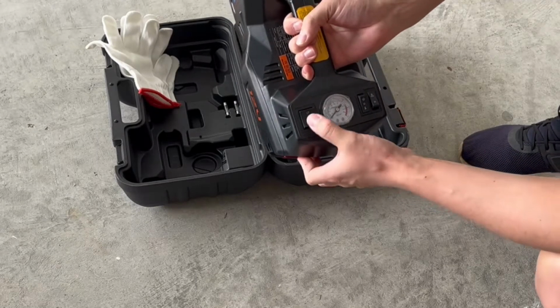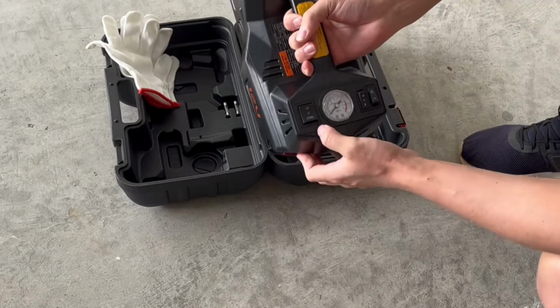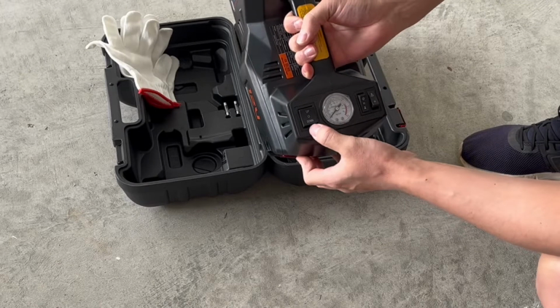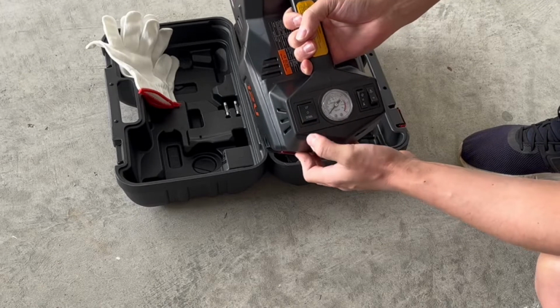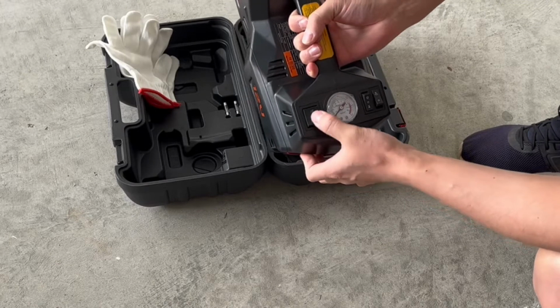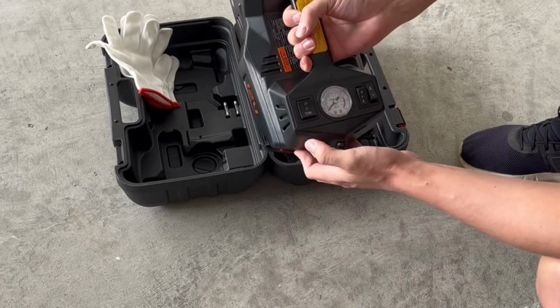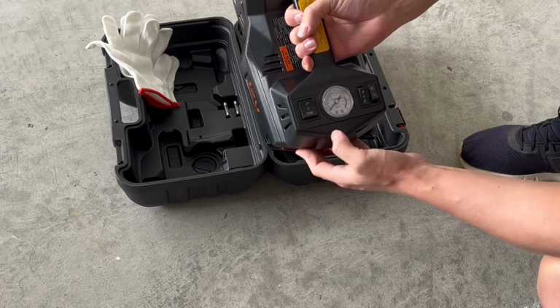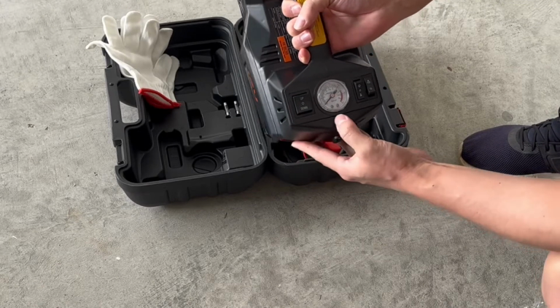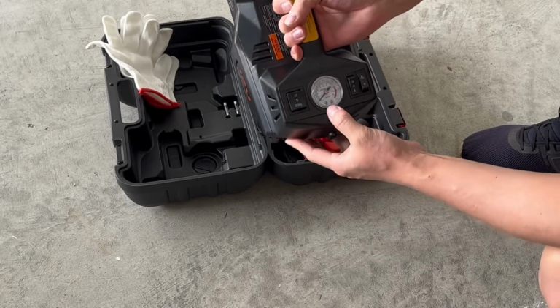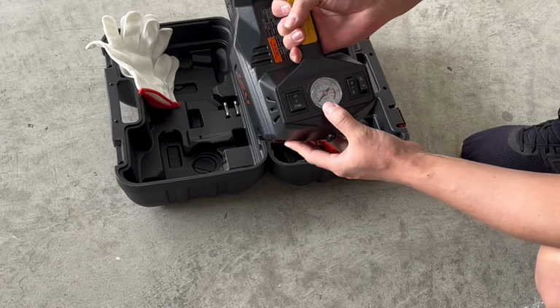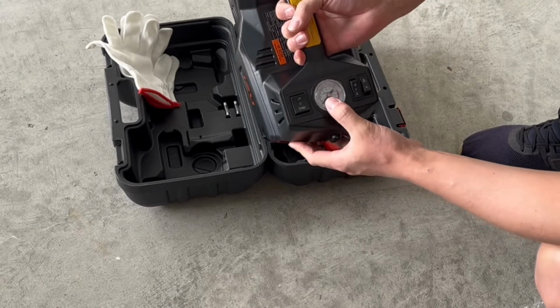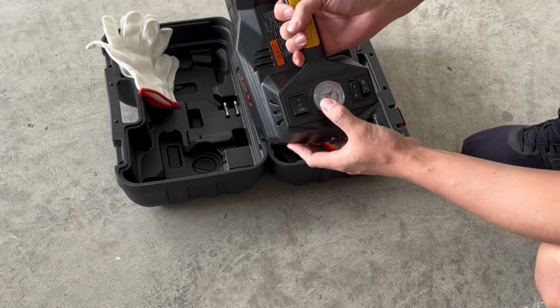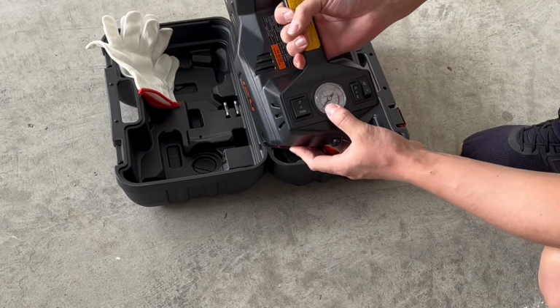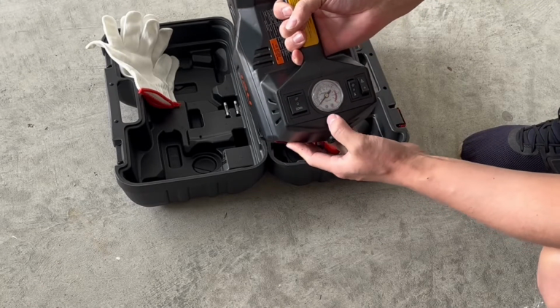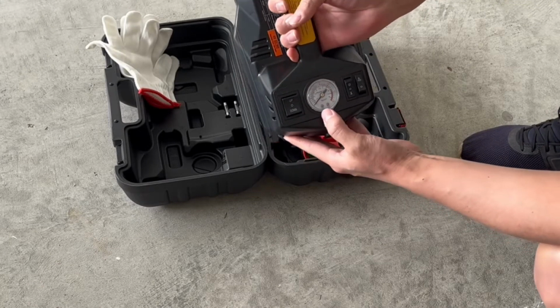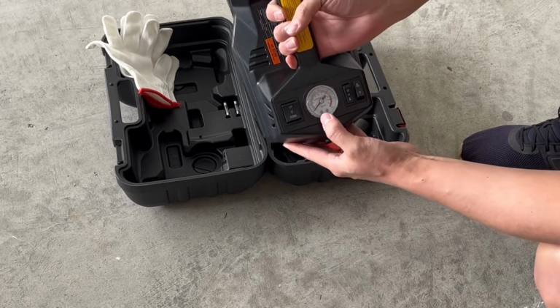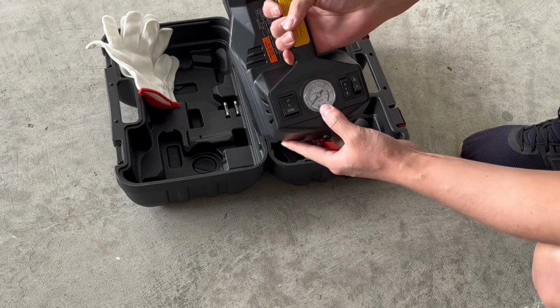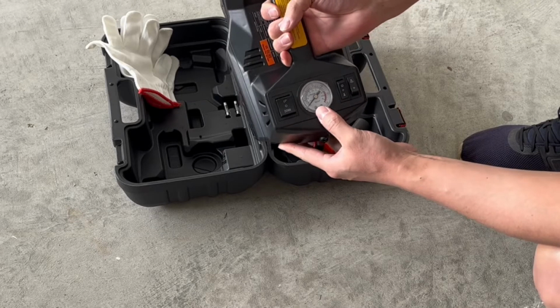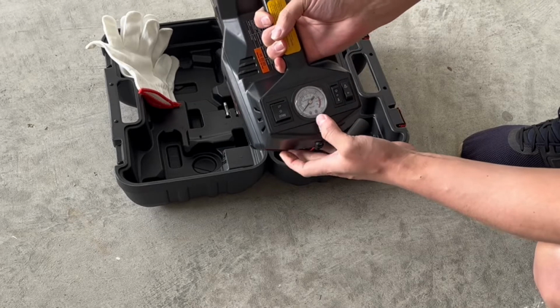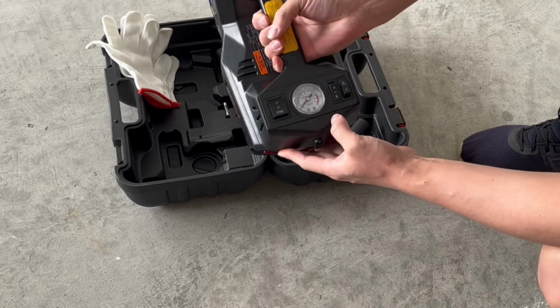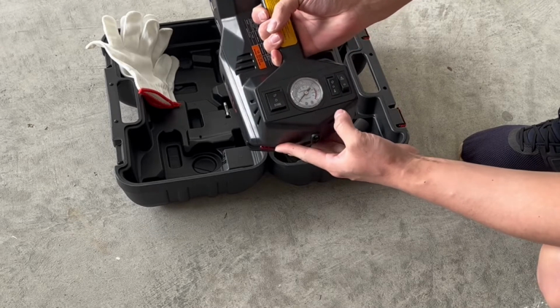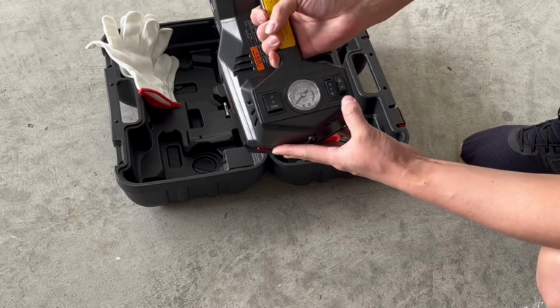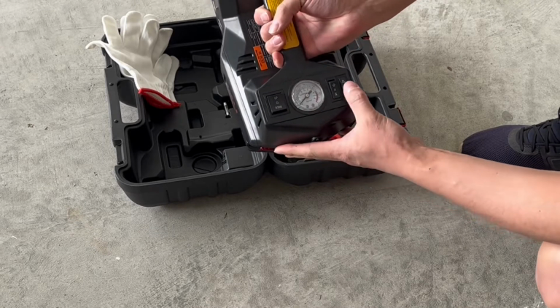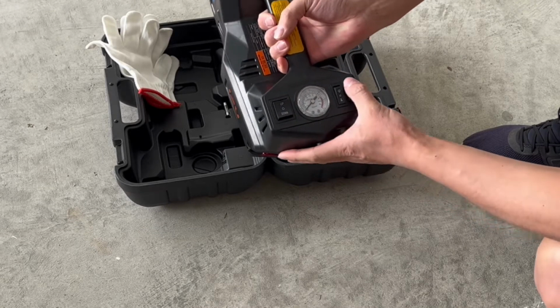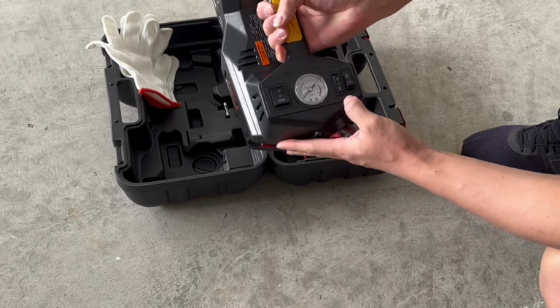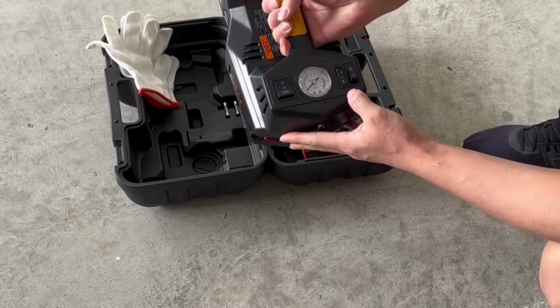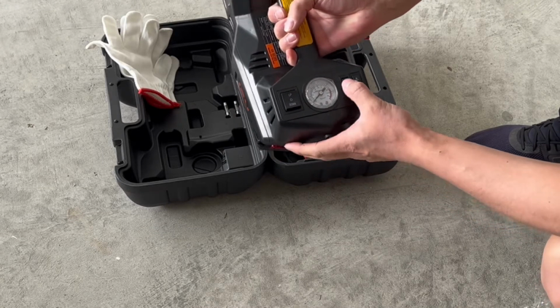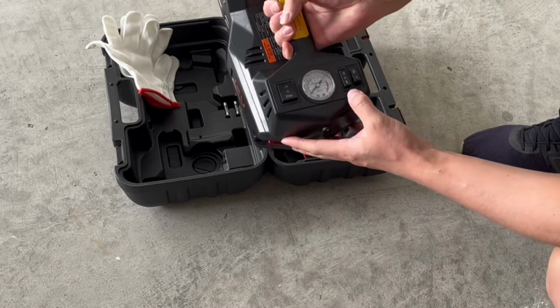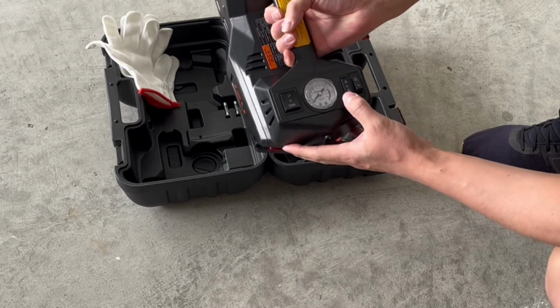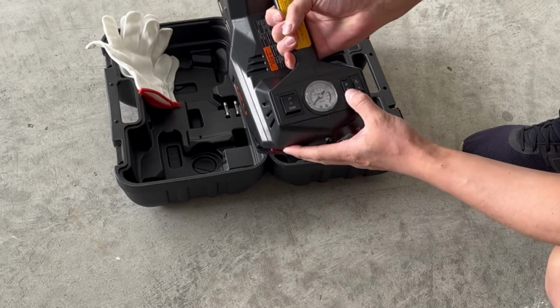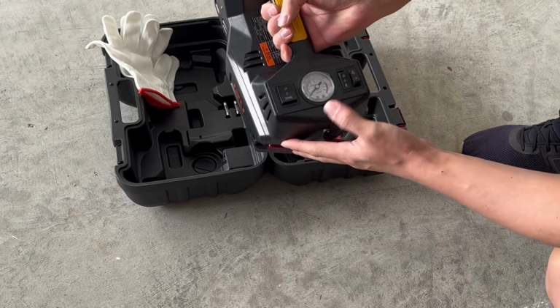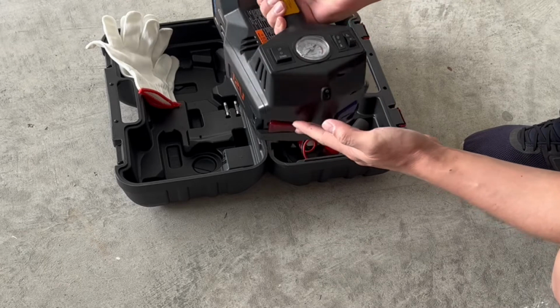So jacking it up, jacking it down, stopping in the middle. This is going to be for your tire gauge — it shows your PSI. And then it also has a light switch, and then this additional button here, which we'll get into in a second.